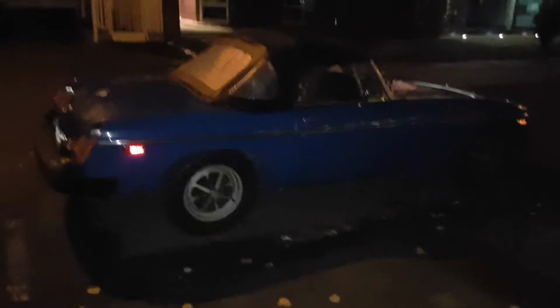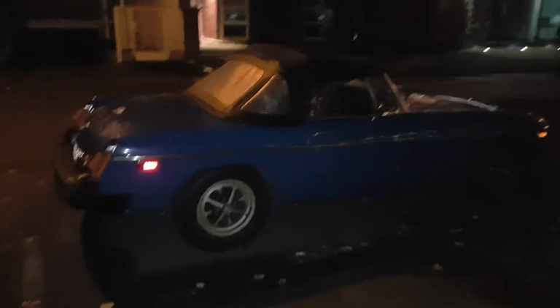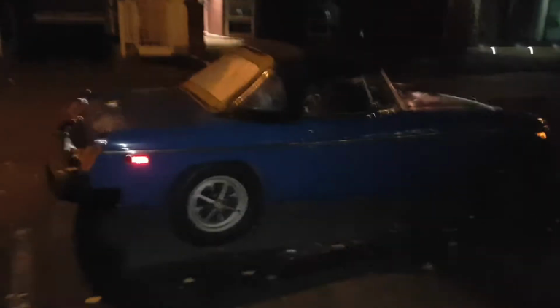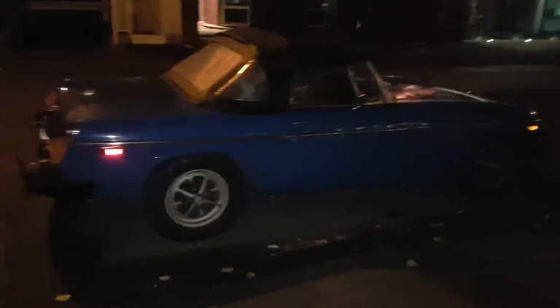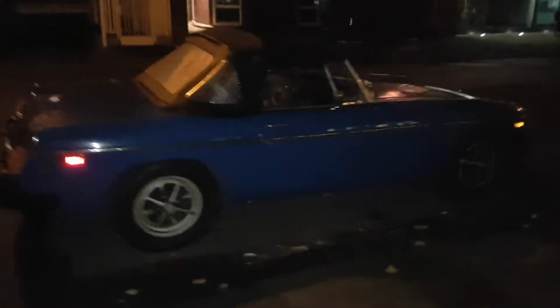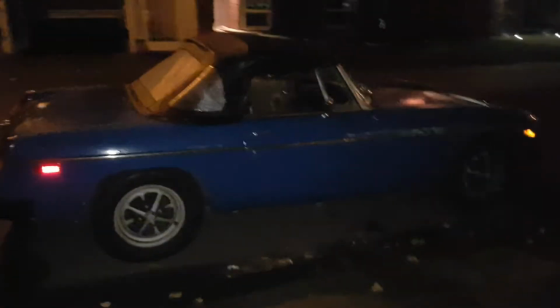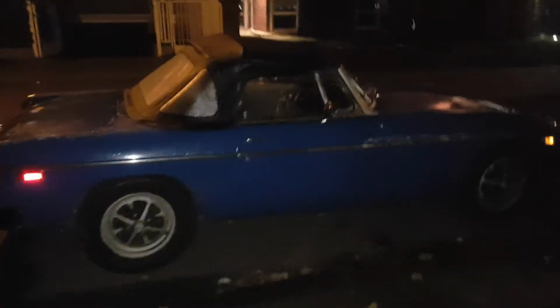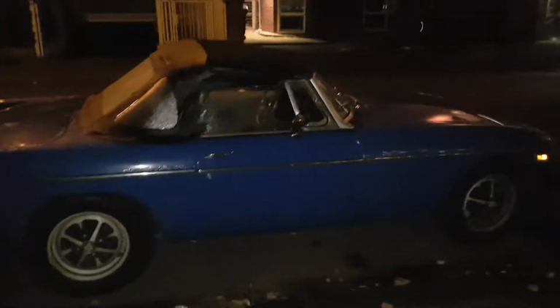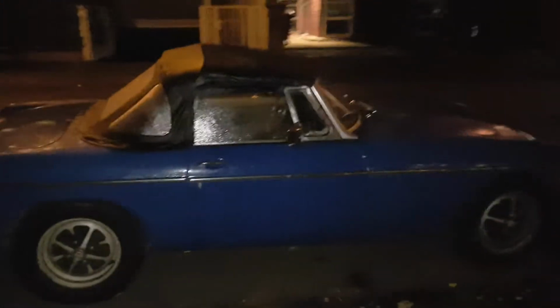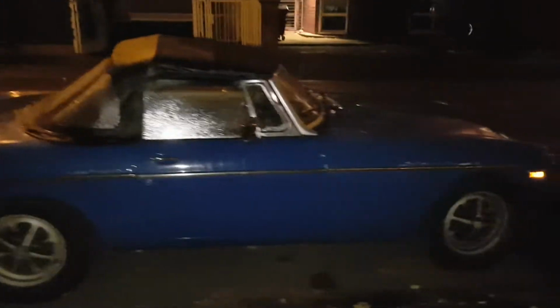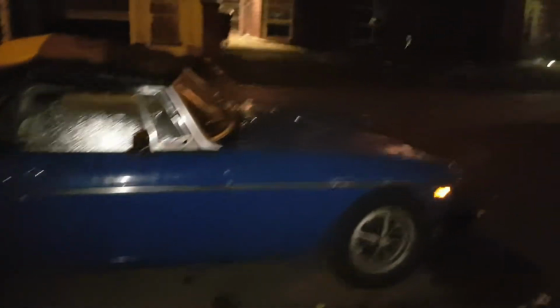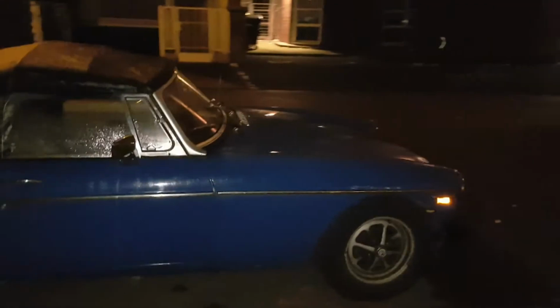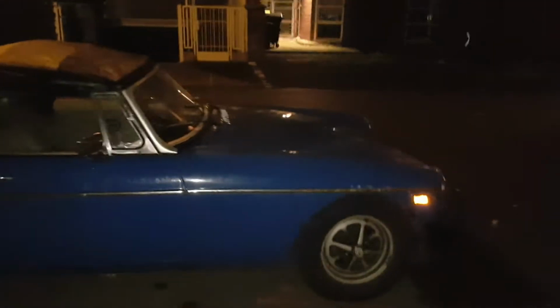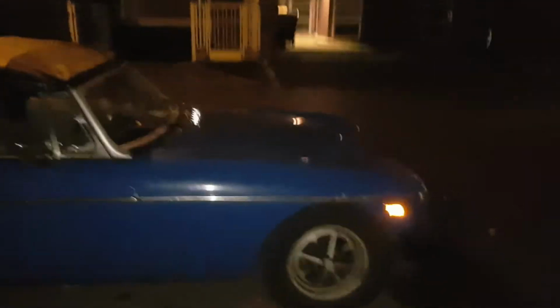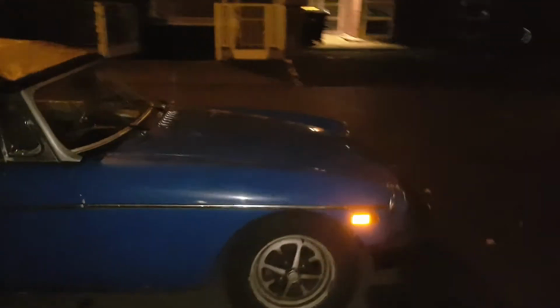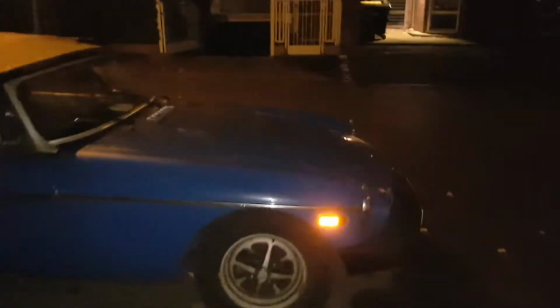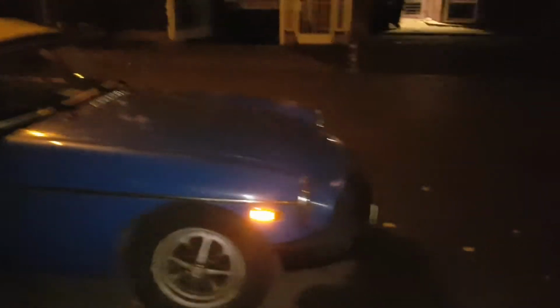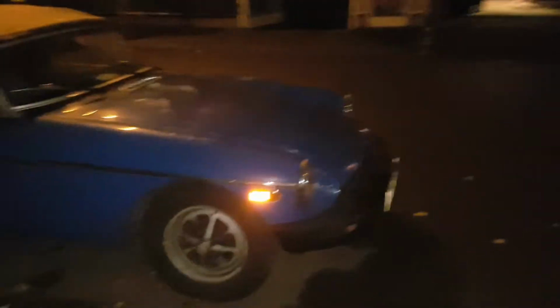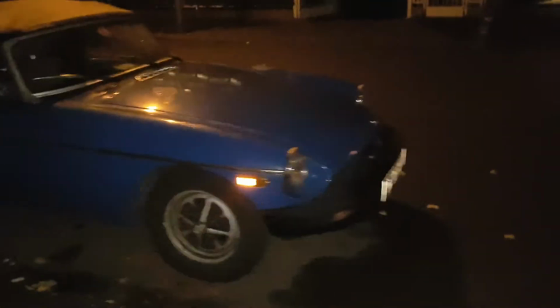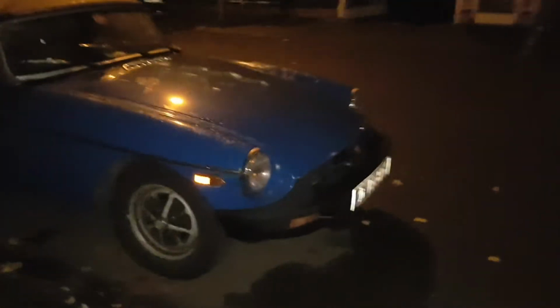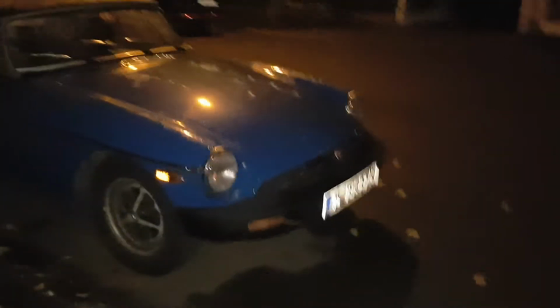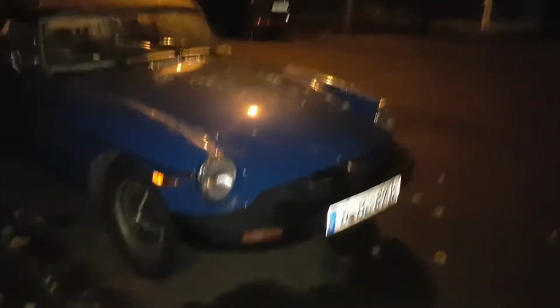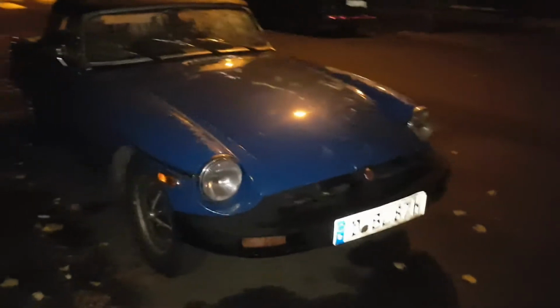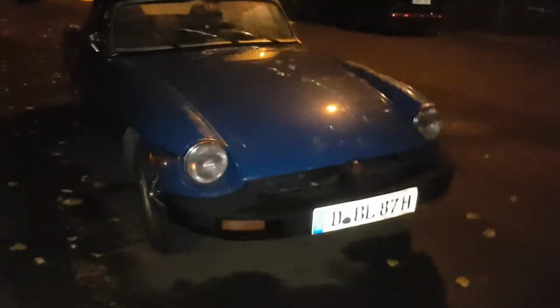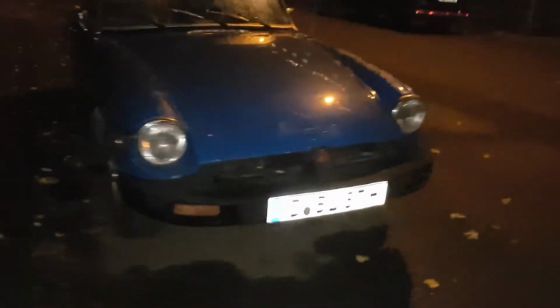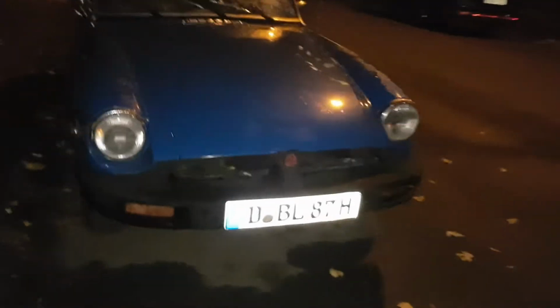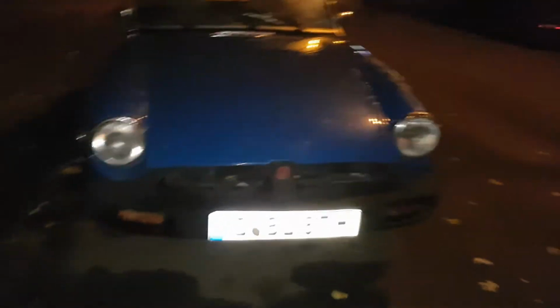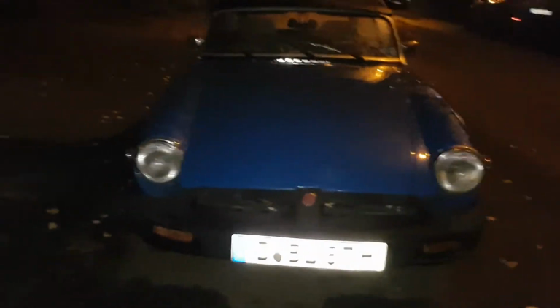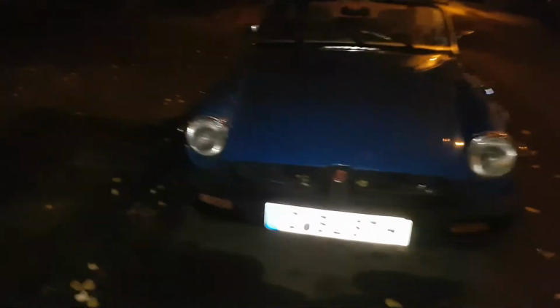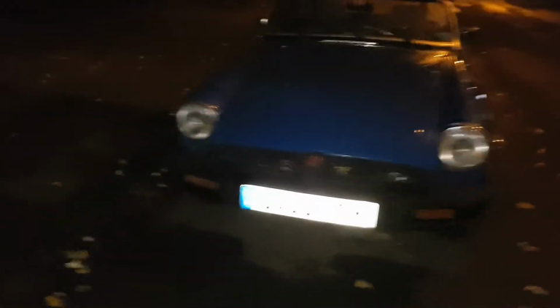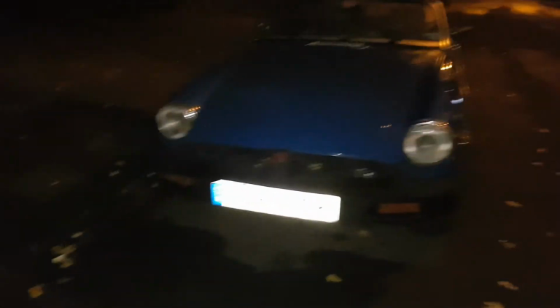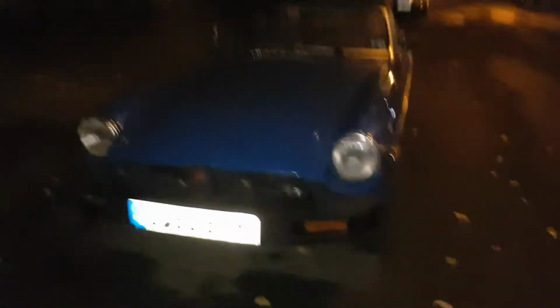We're in the center of Cologne and what have we found? We found an MGB GT with the rubber bumpers, so it's probably the last generation before they re-bought it out about 30 years later, but this is the original.